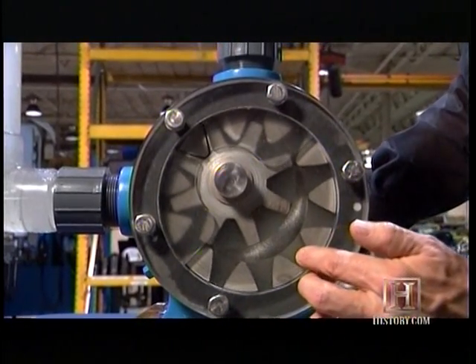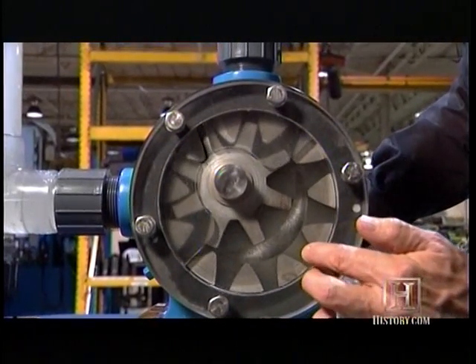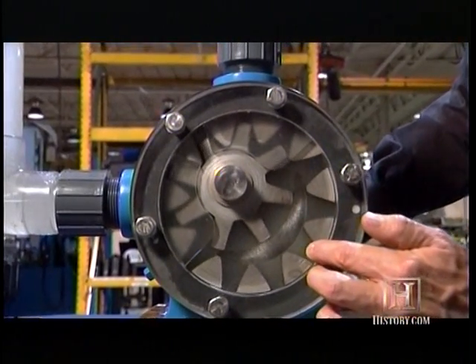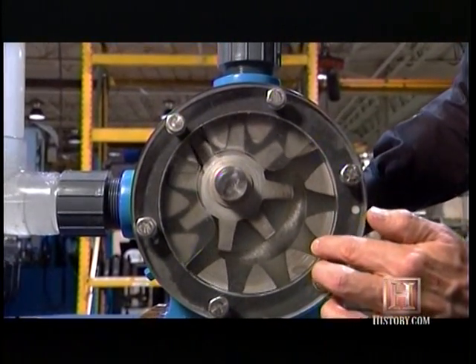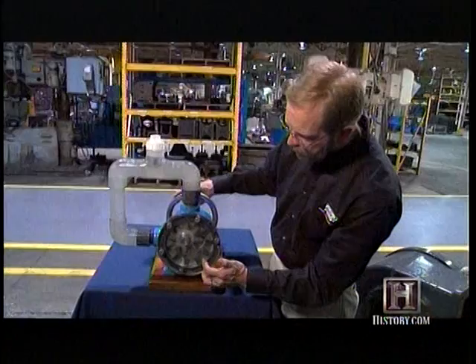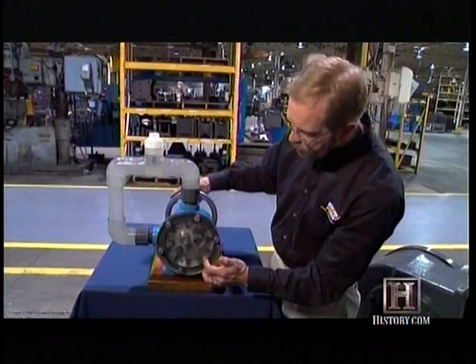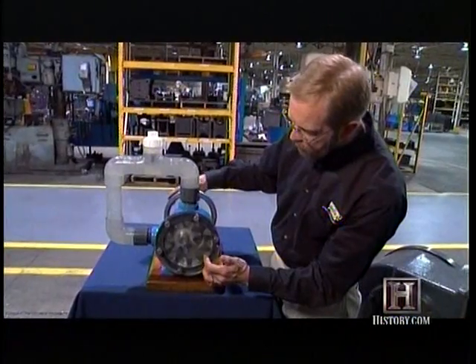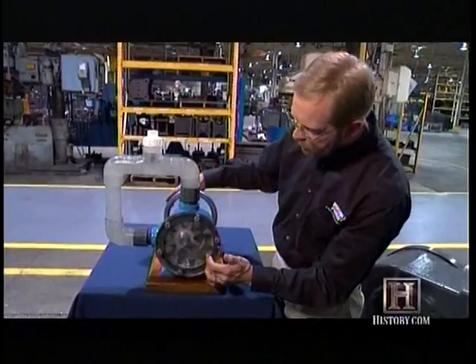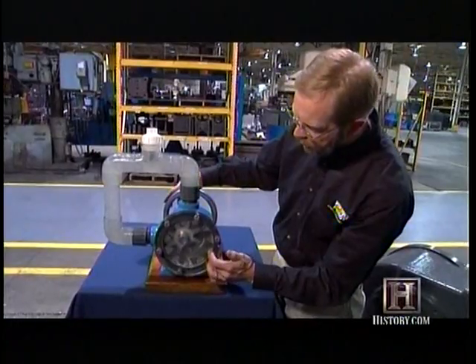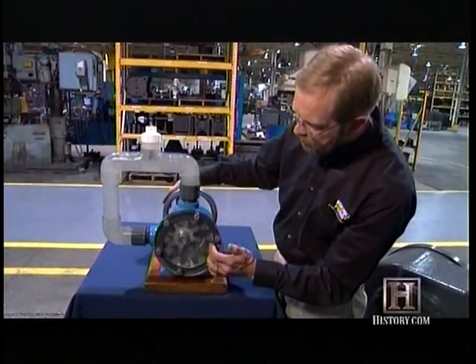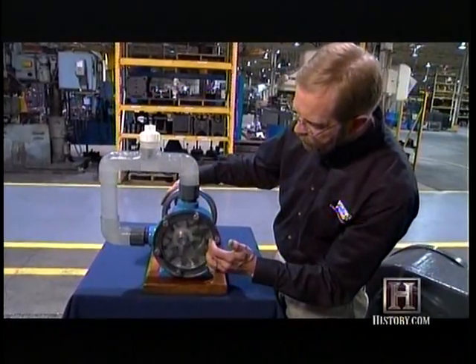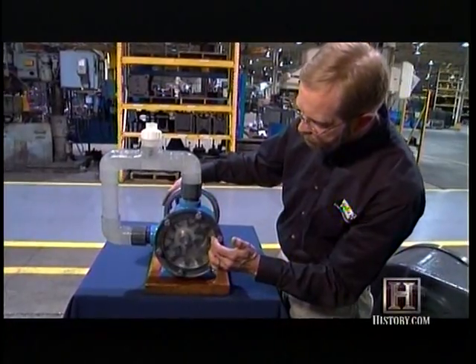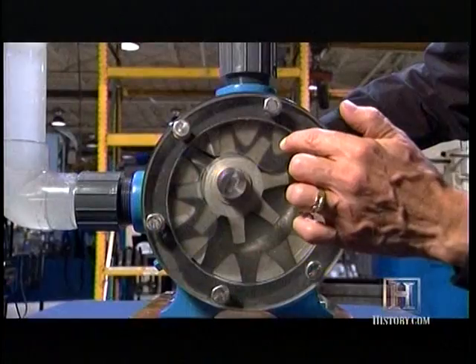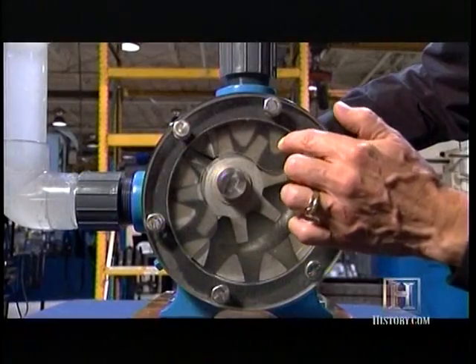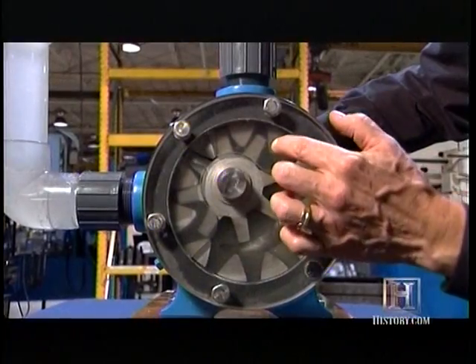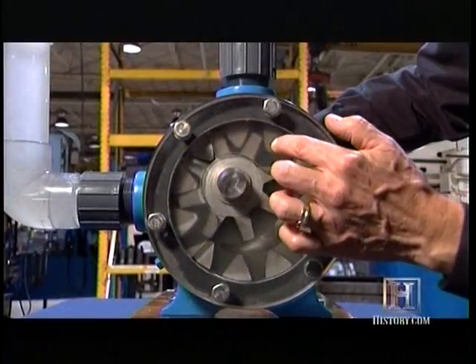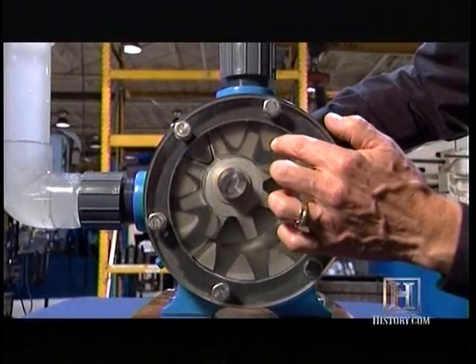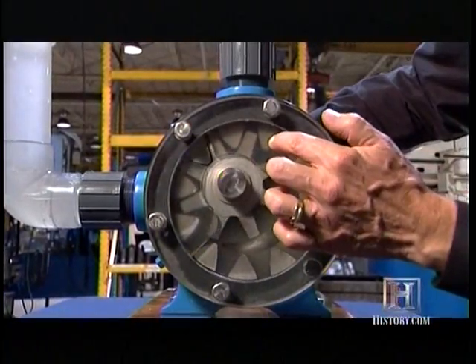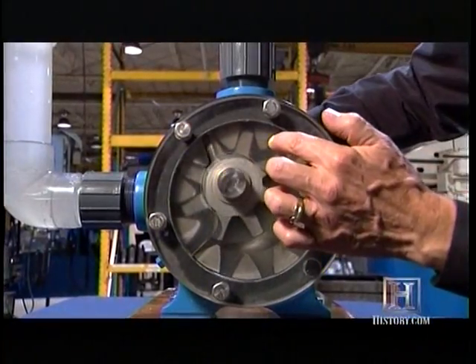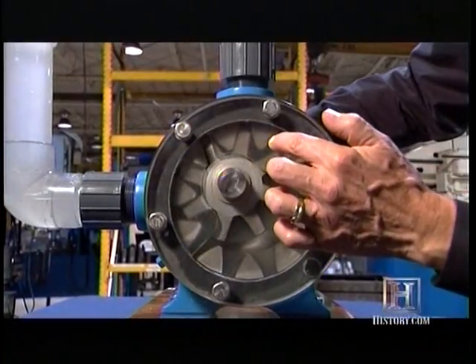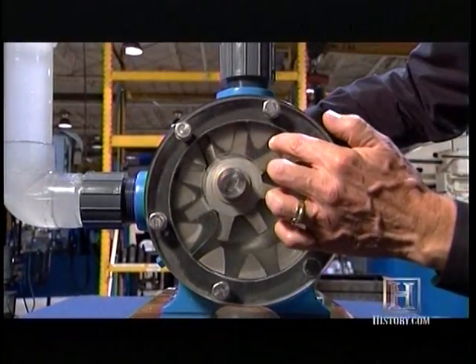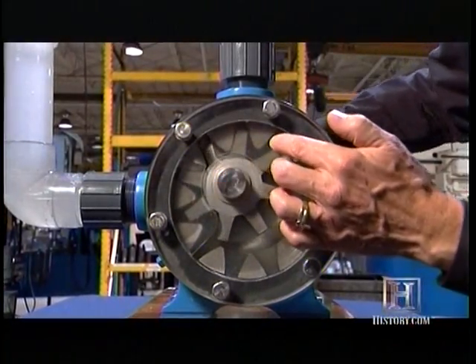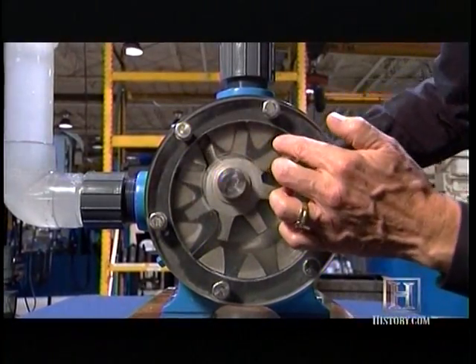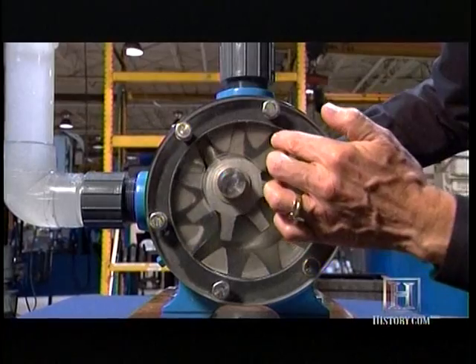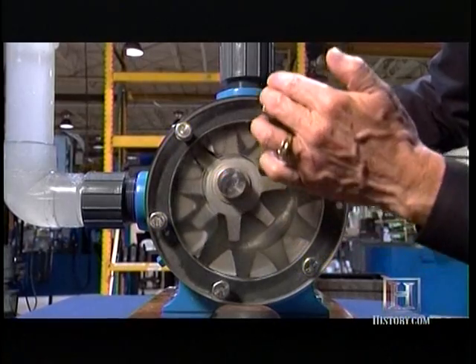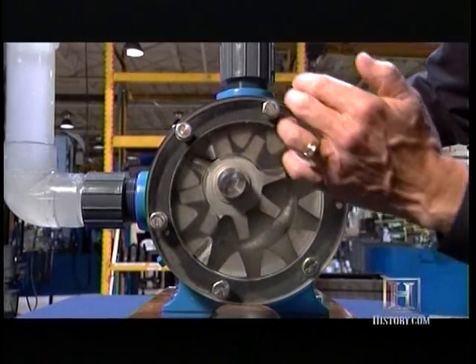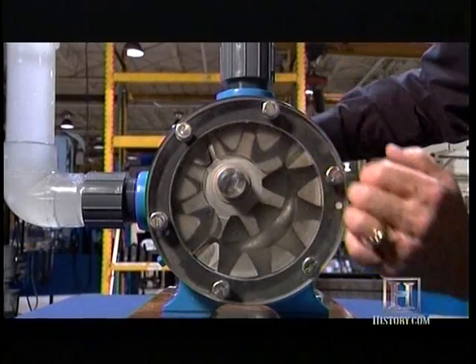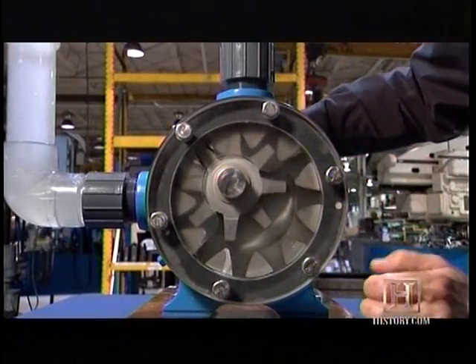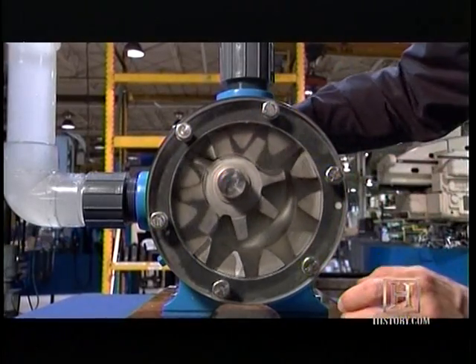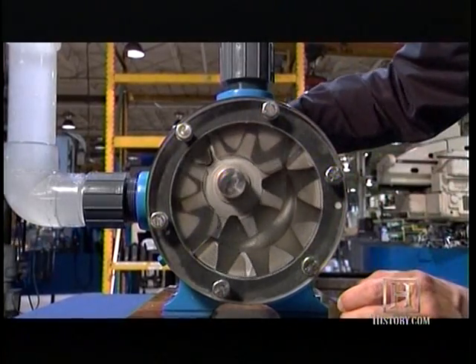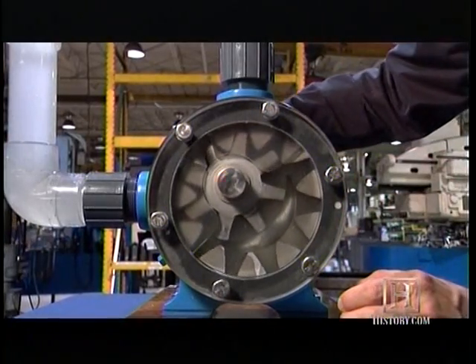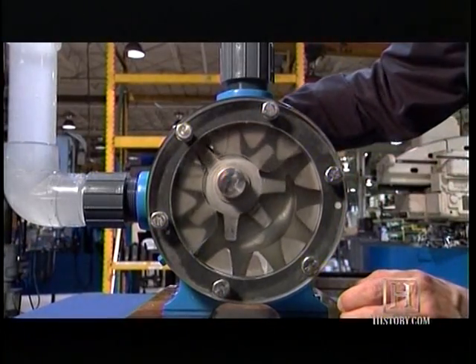As the rotor continues to turn, it transfers the liquid around to this side of the pump. As the teeth come into mesh, it pushes liquid out the port here, which is the discharge port, creating a continuous flow.